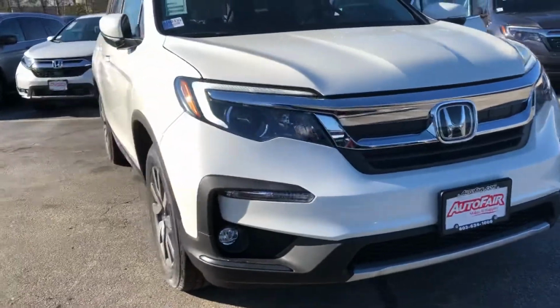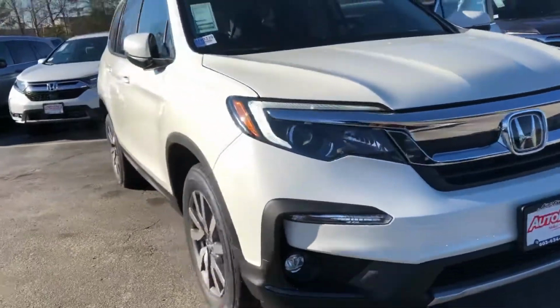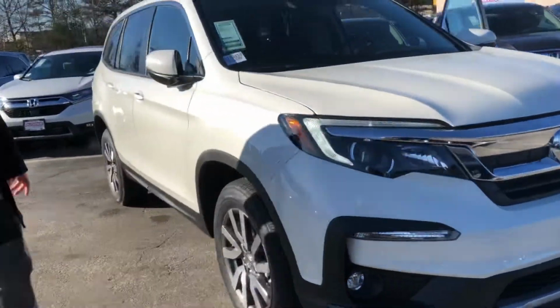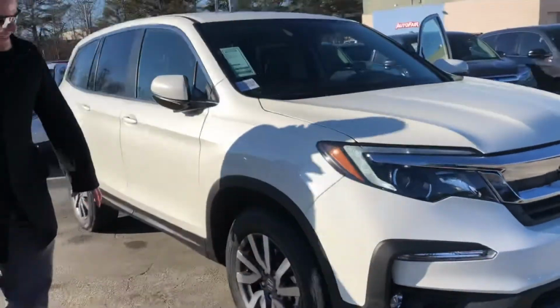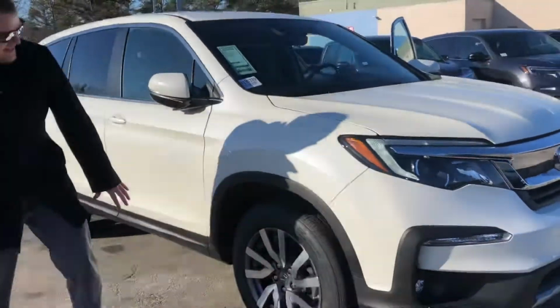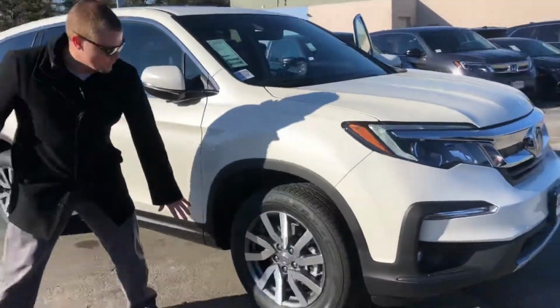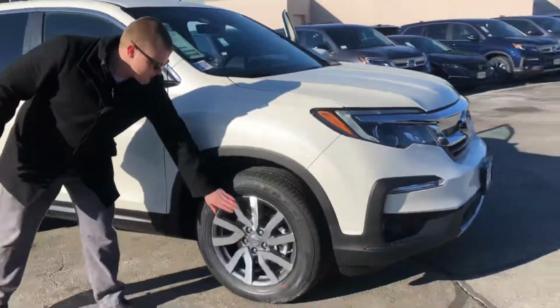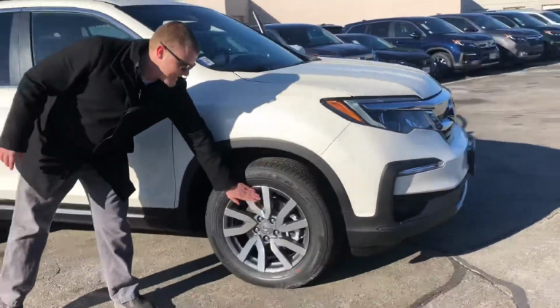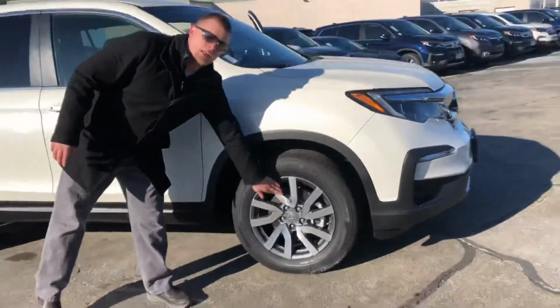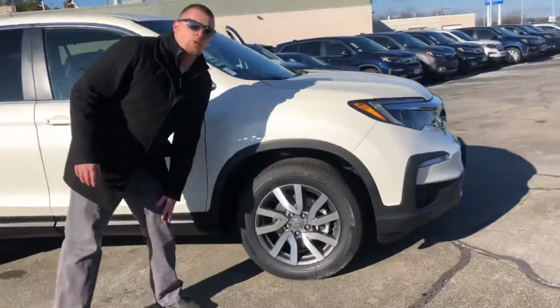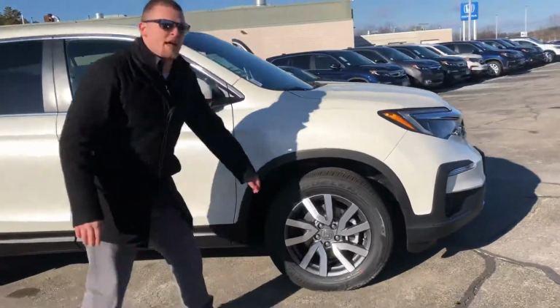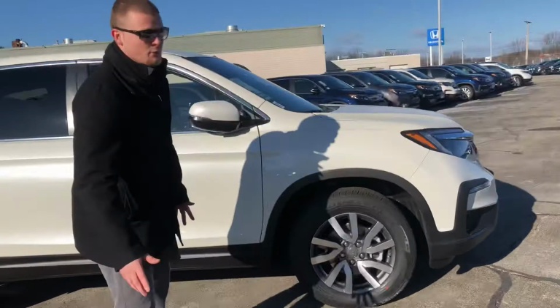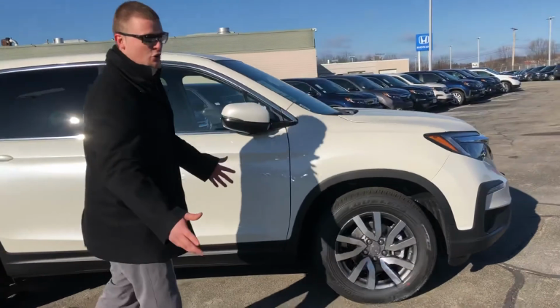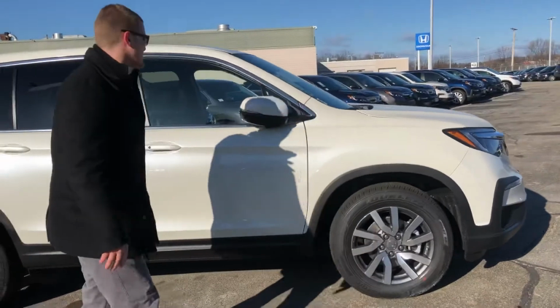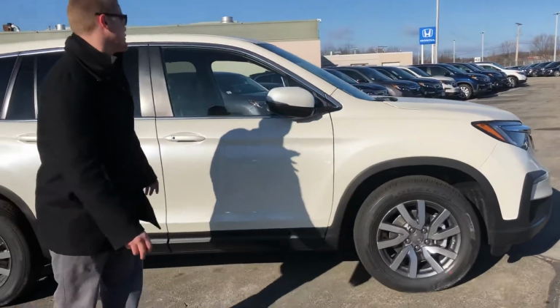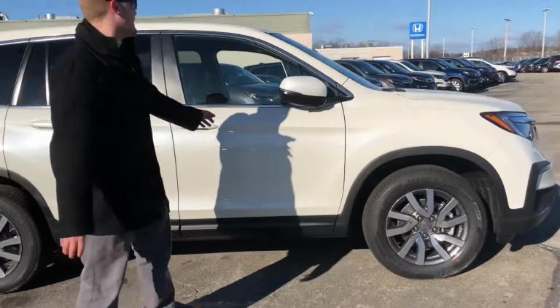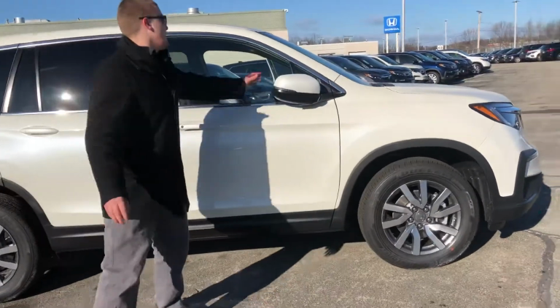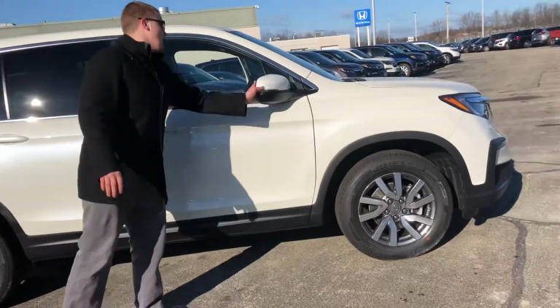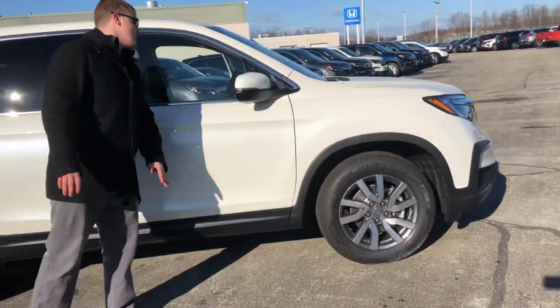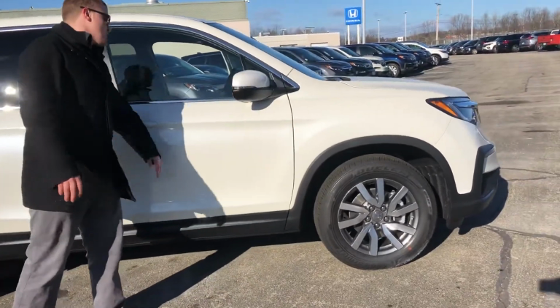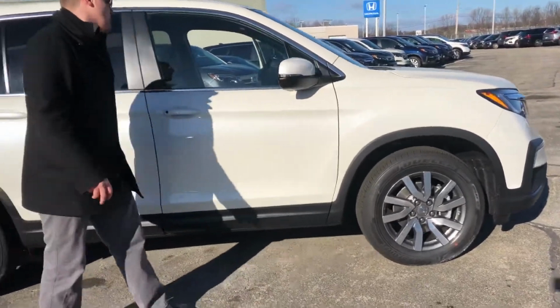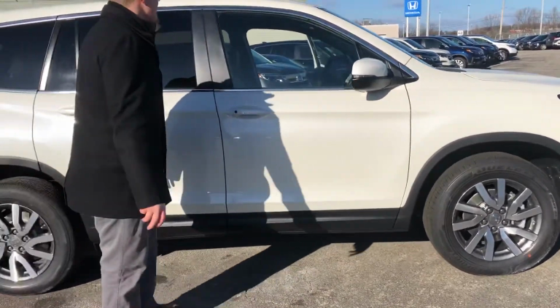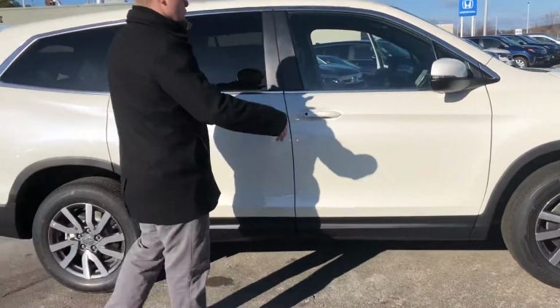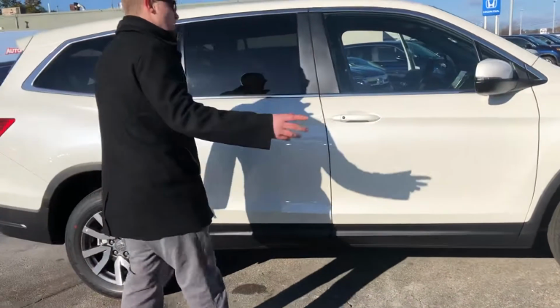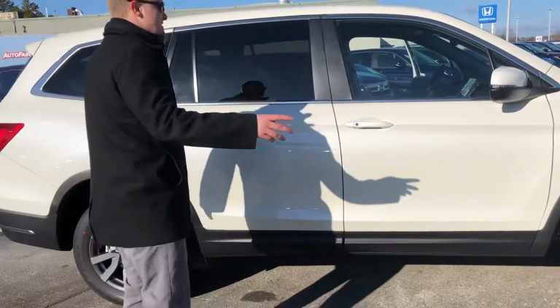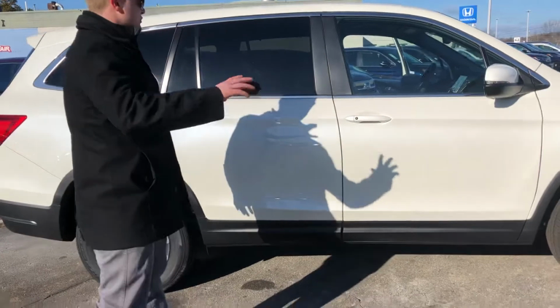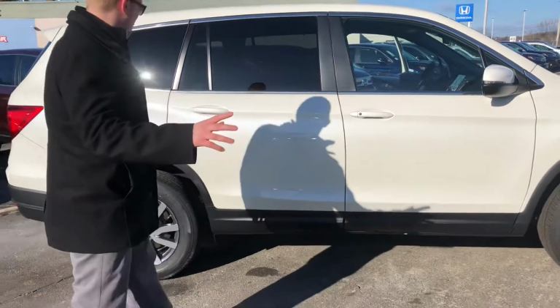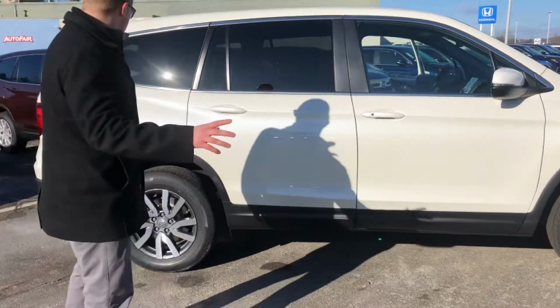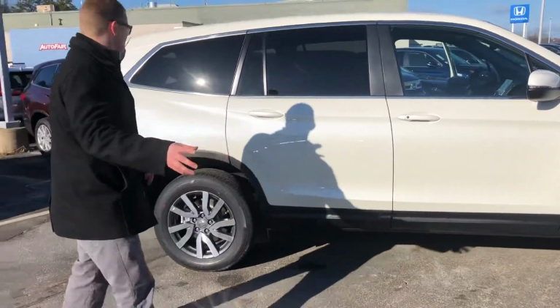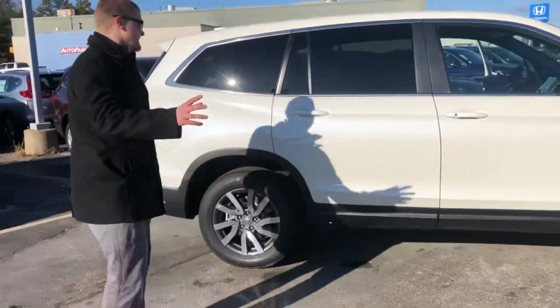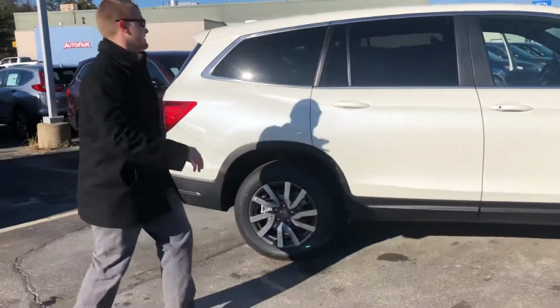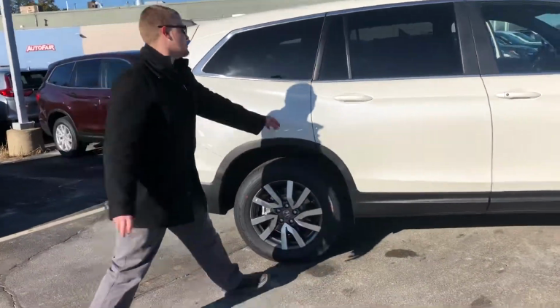As you come around, you're going to see that you have the really nice alloy wheel pattern here. Really strong, really nice looking there. These also come standard with all the Honda sets, and I'll show you all that stuff as we get inside the vehicle.